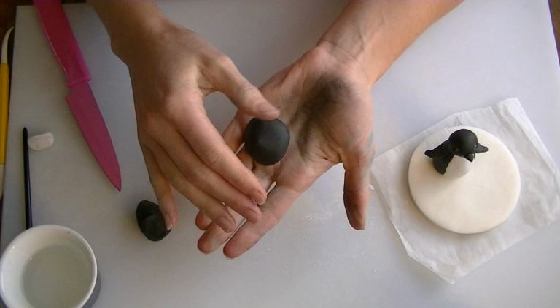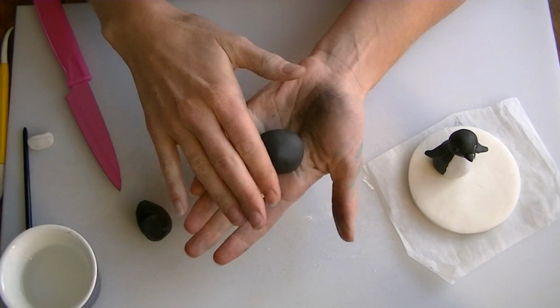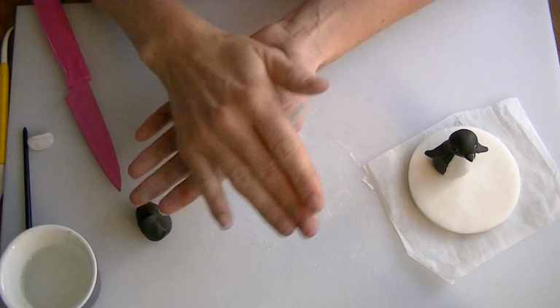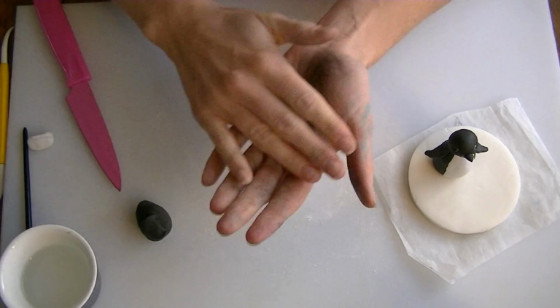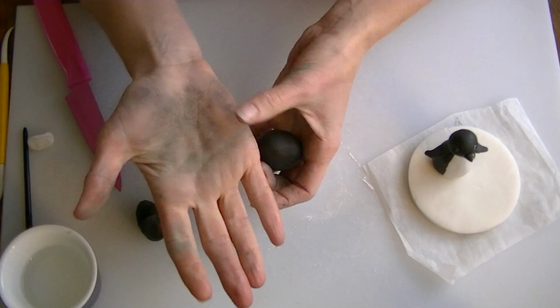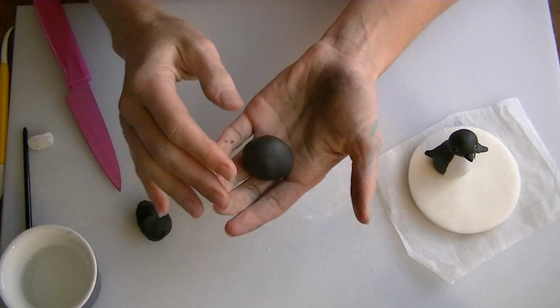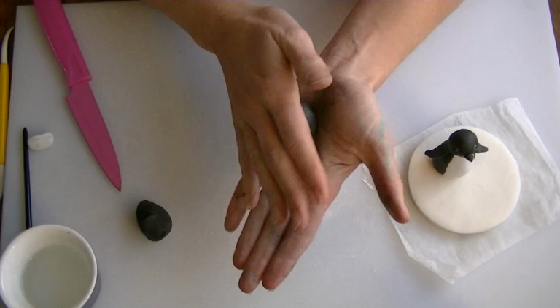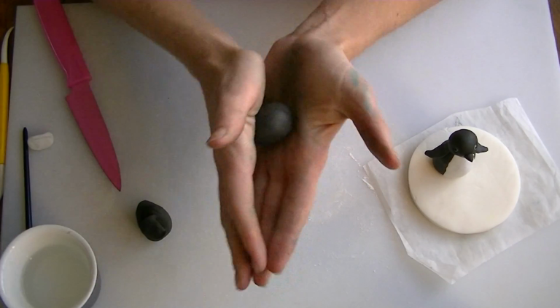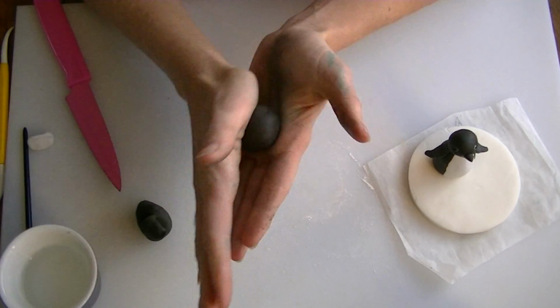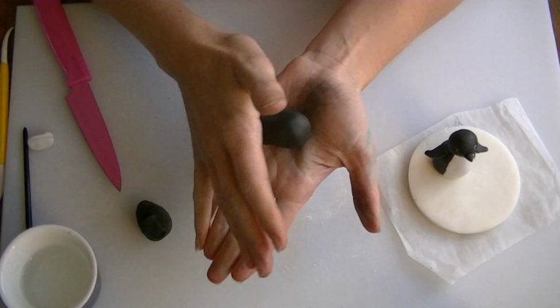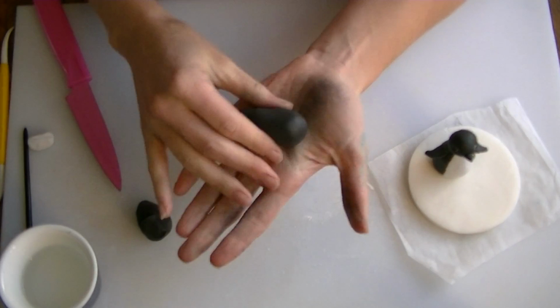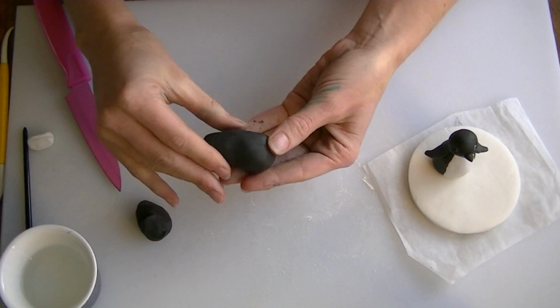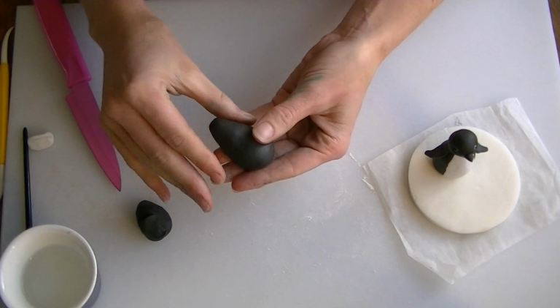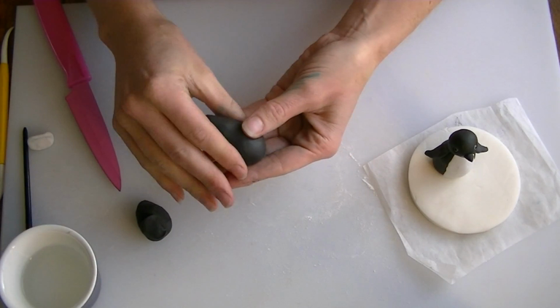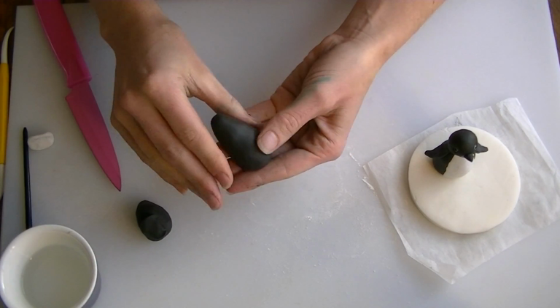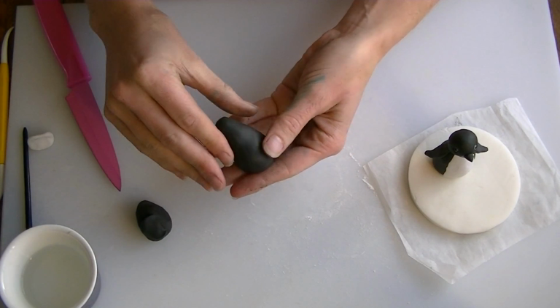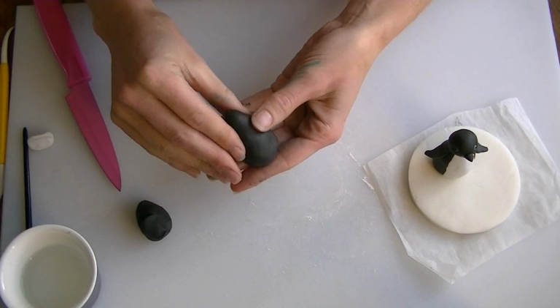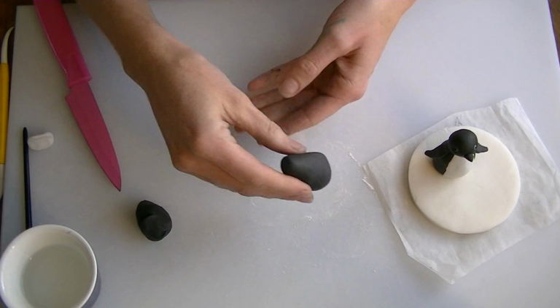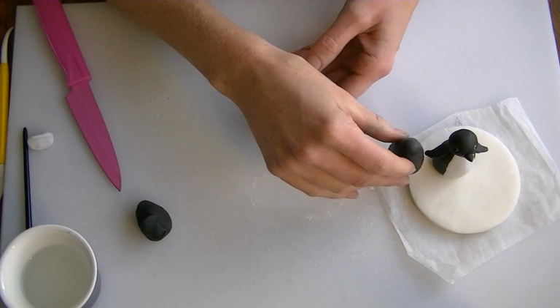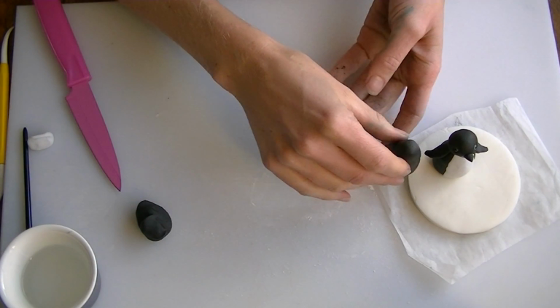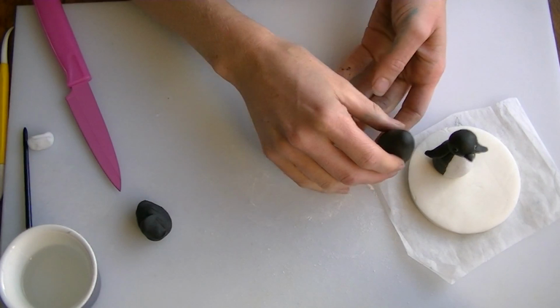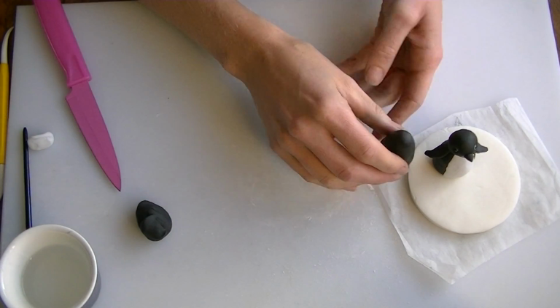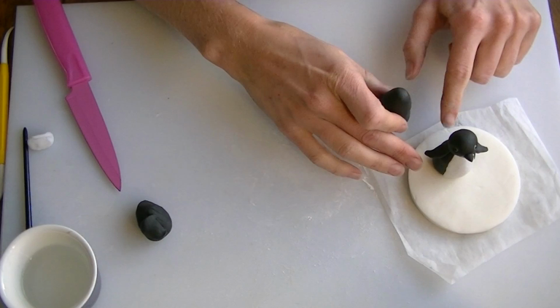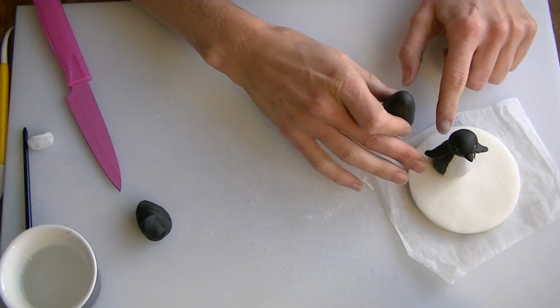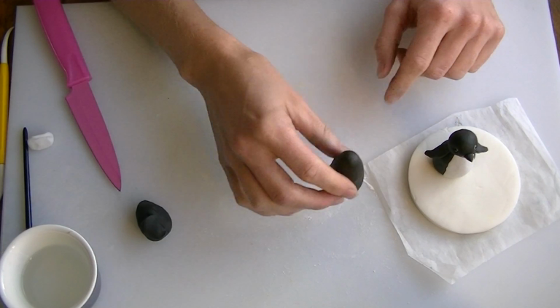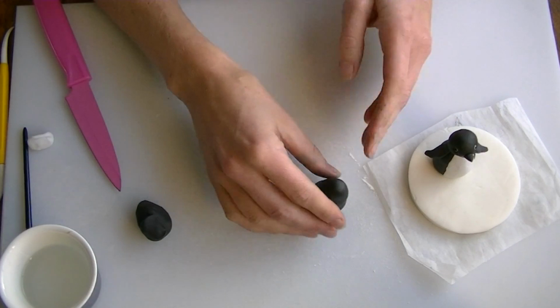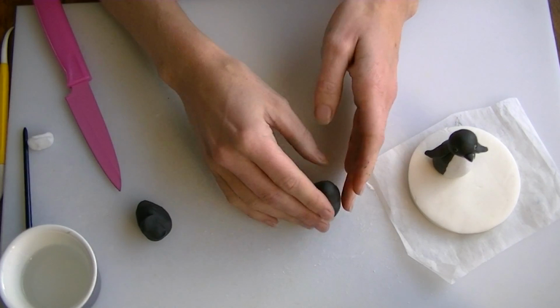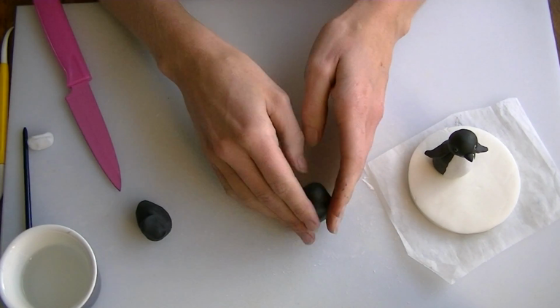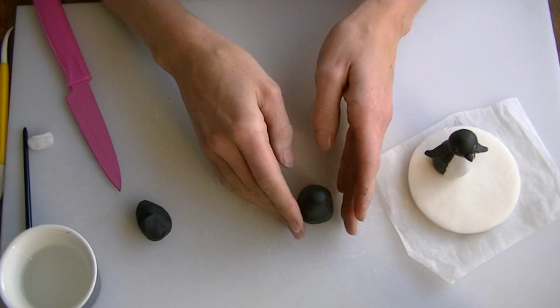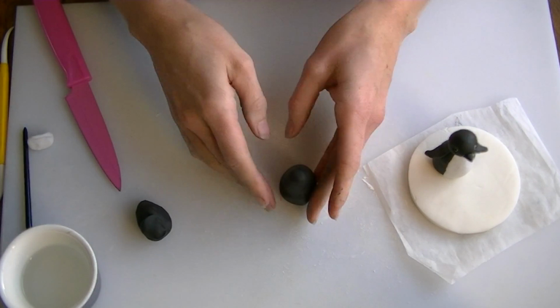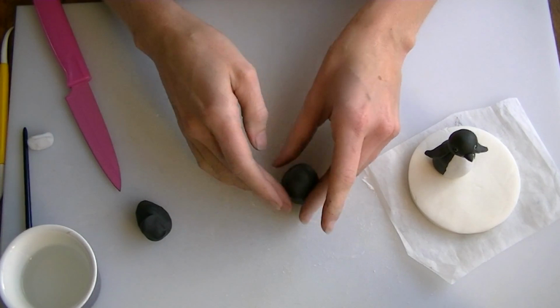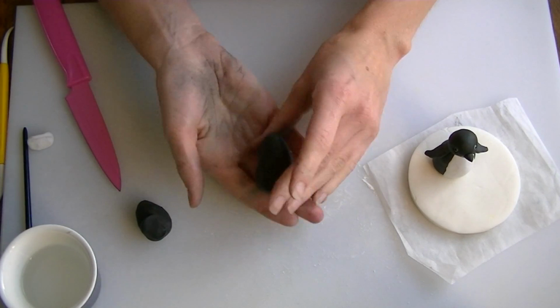As you can see the black is all over my hands. I am just going to roll this into a little bit of a cone shape, and I have done one already so that you can see it, although I am not sure how well you can see it from above.